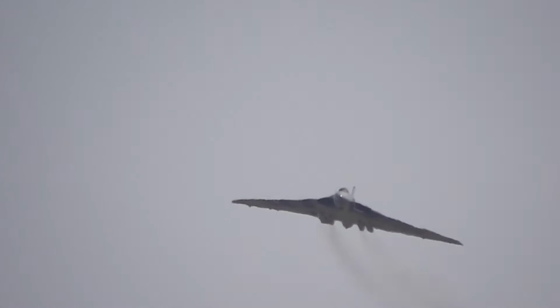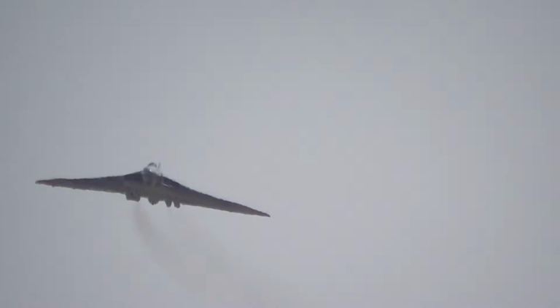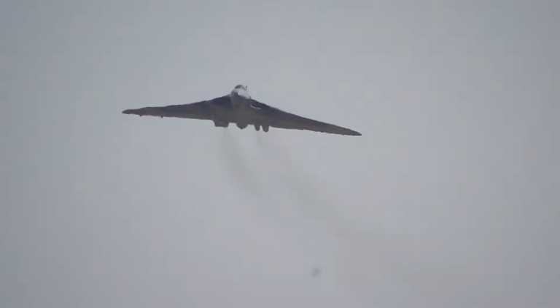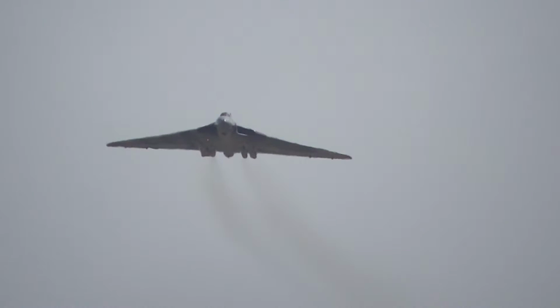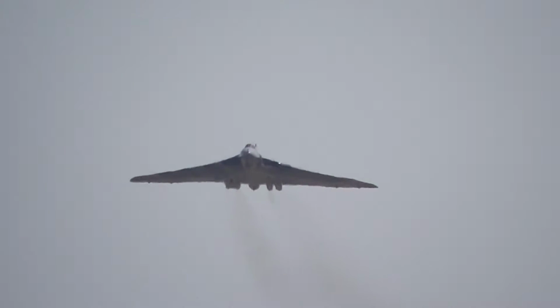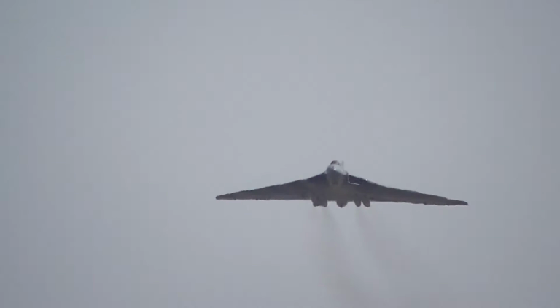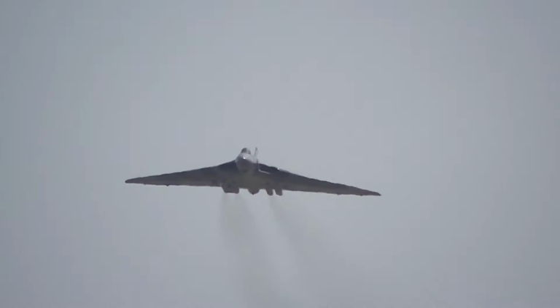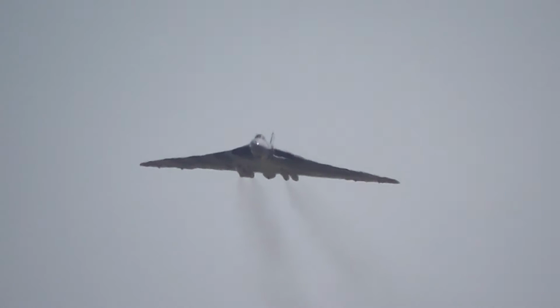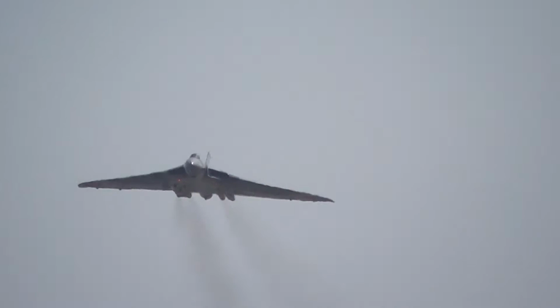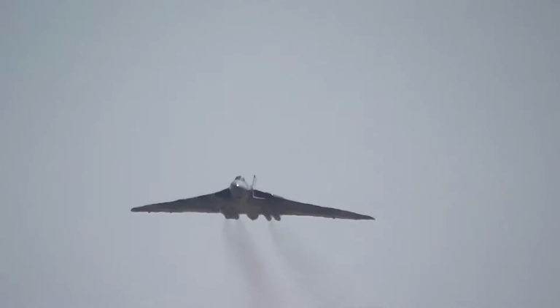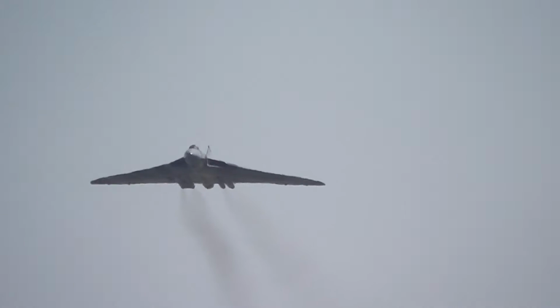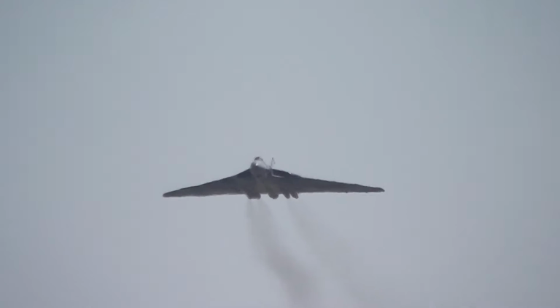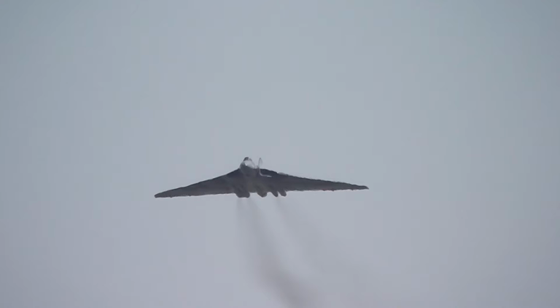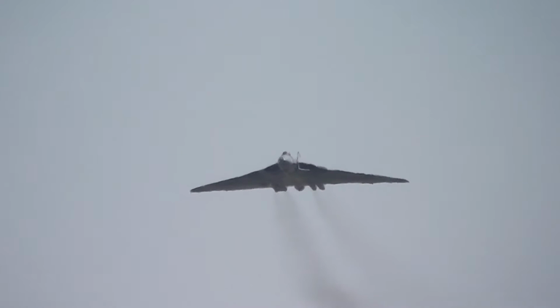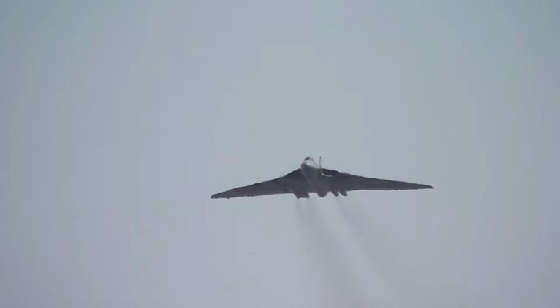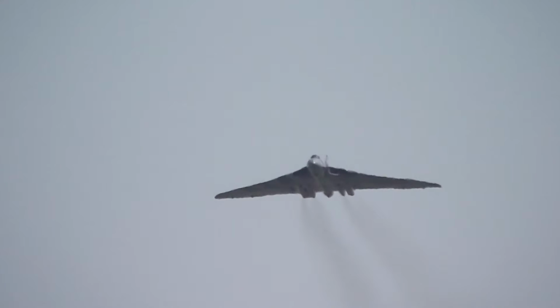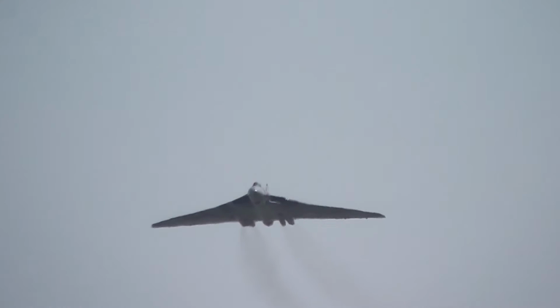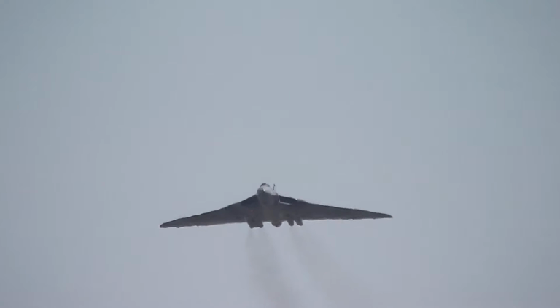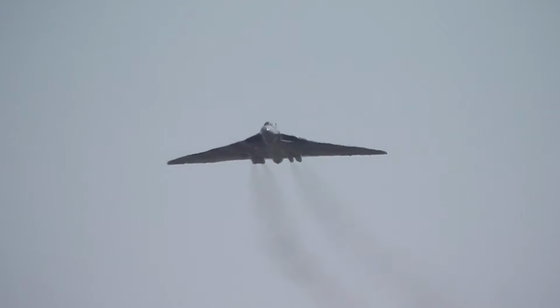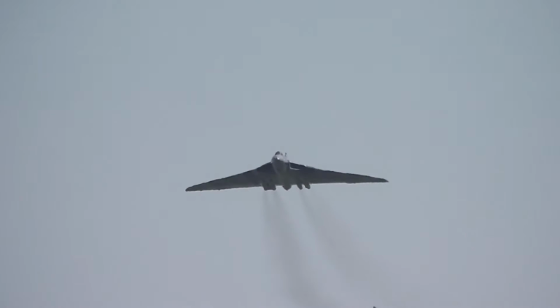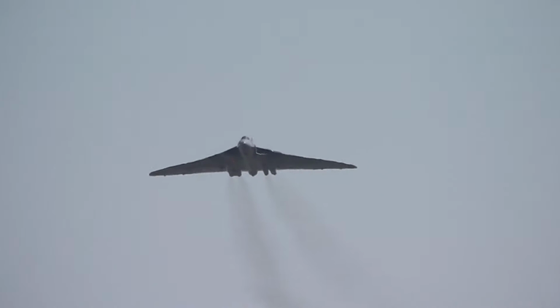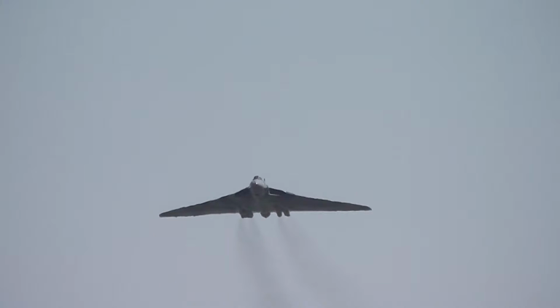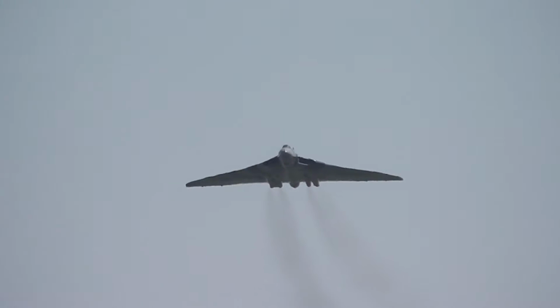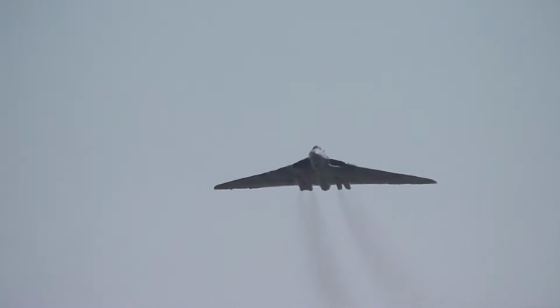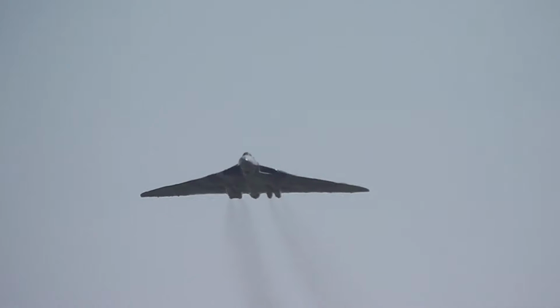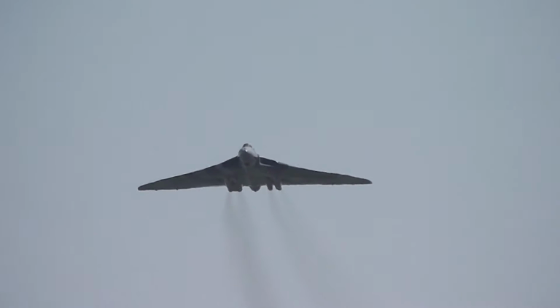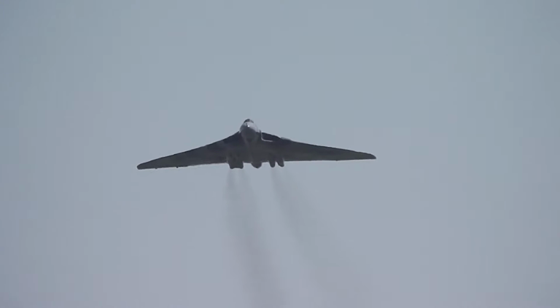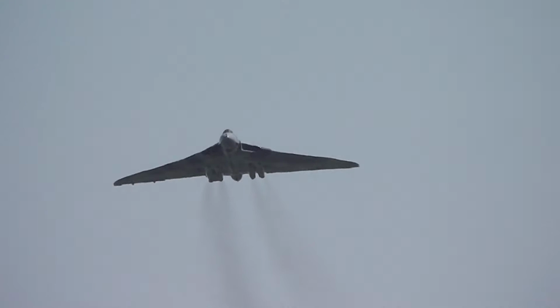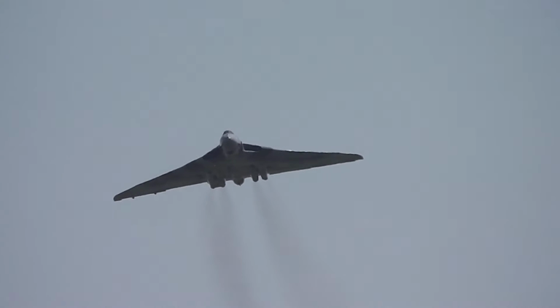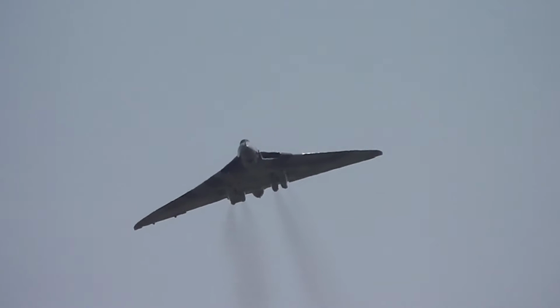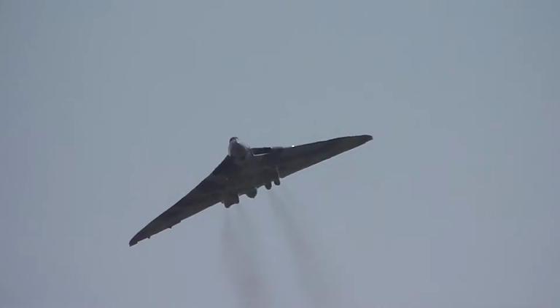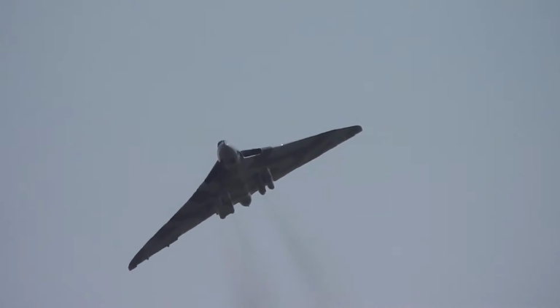And how appropriate, as always, to see XH558 performing here at Waddington. We're in Vulcan country, of course, here up in Lincolnshire, and for many years Waddington was itself not just the base for Vulcan squadrons, but the base of this aircraft.